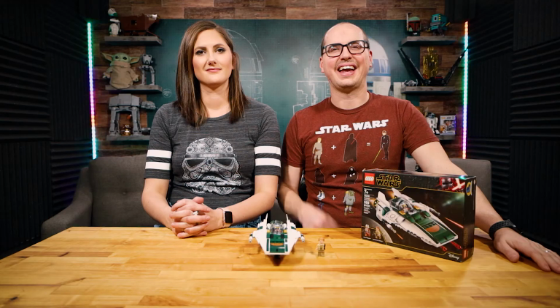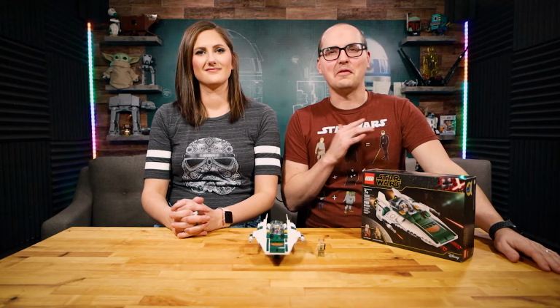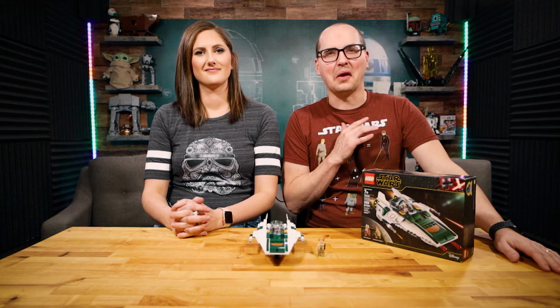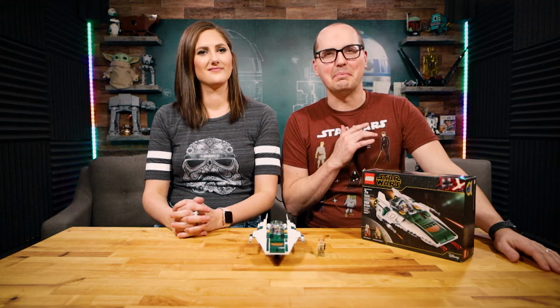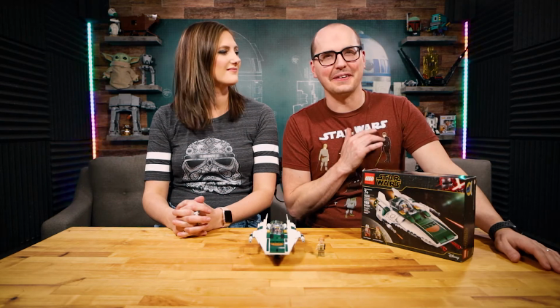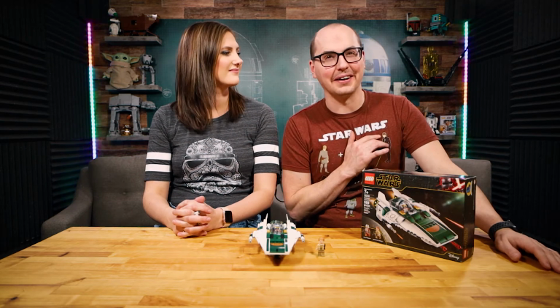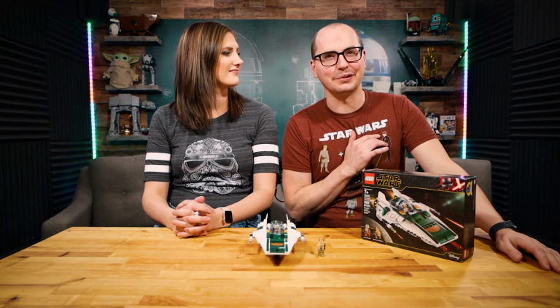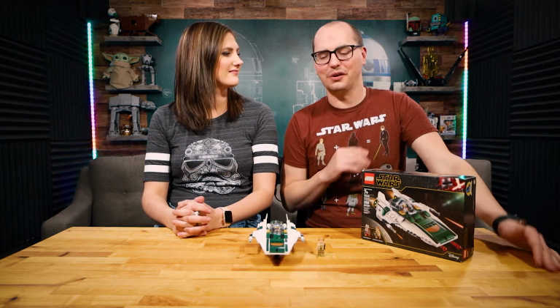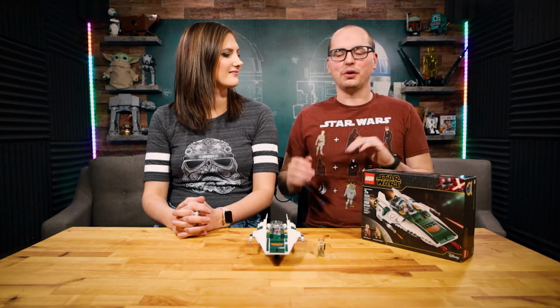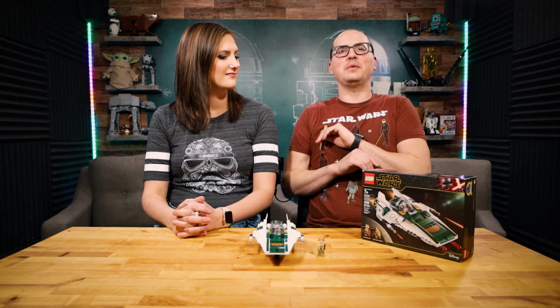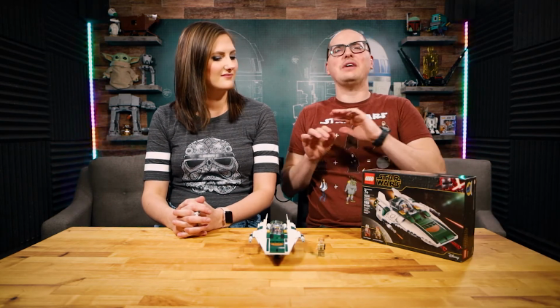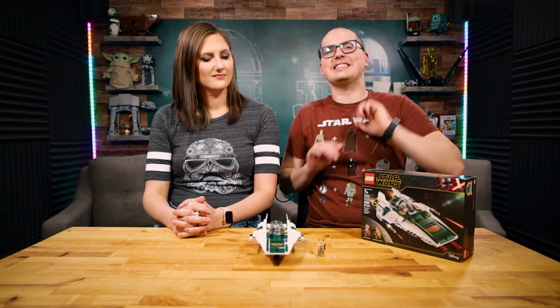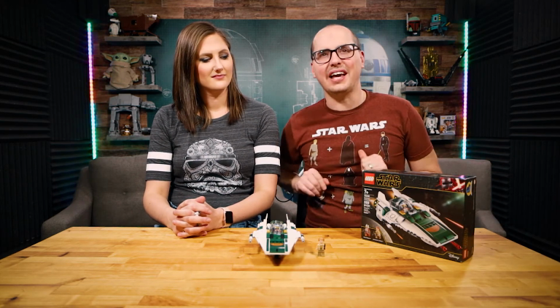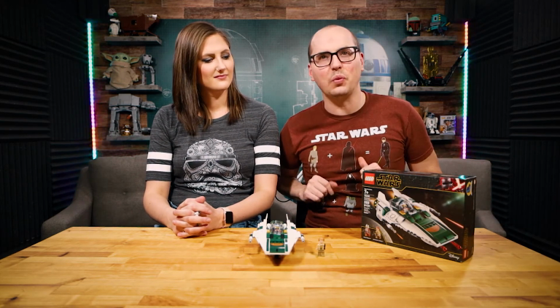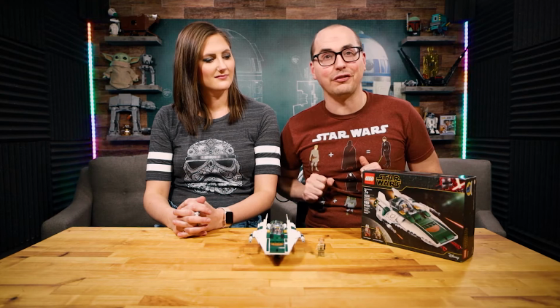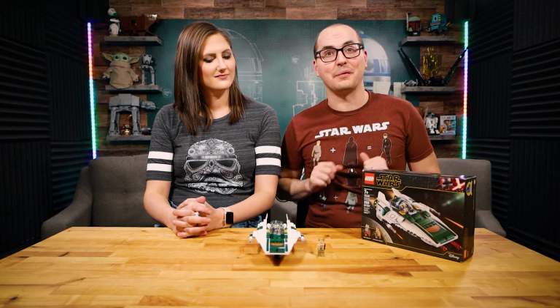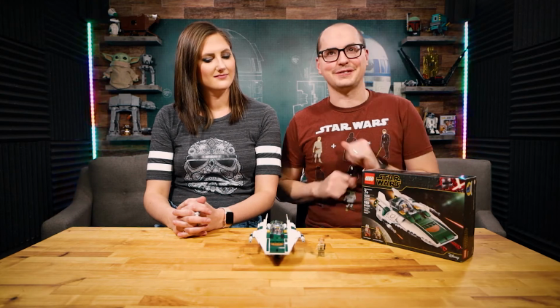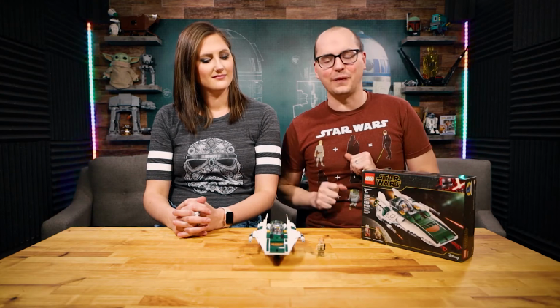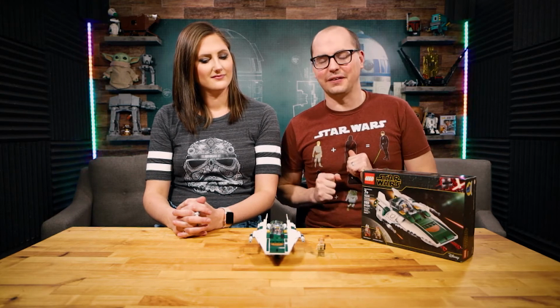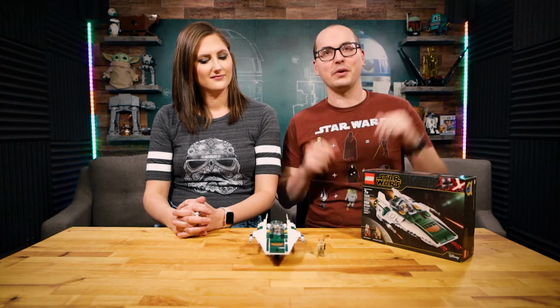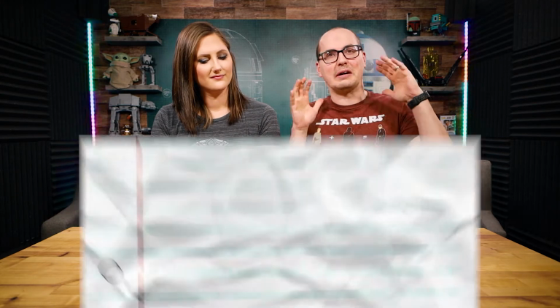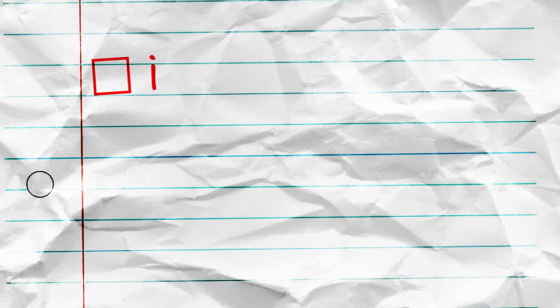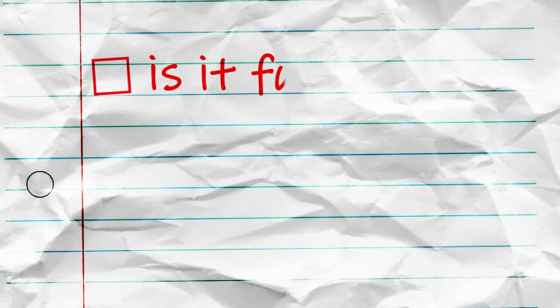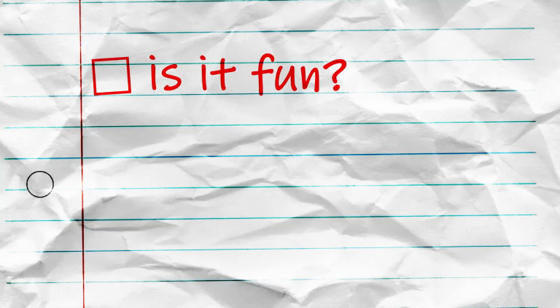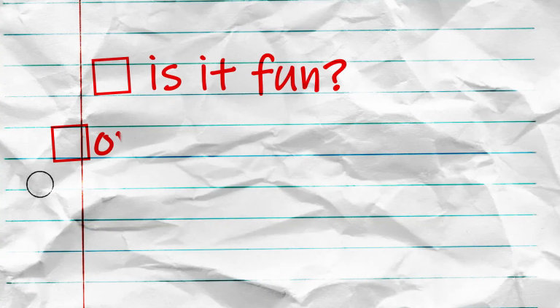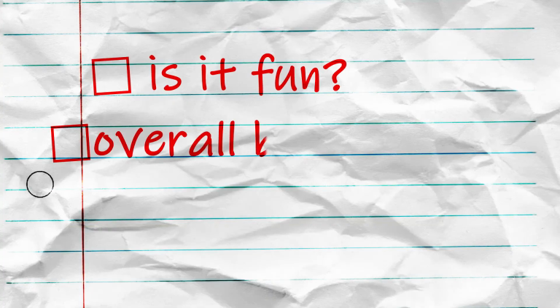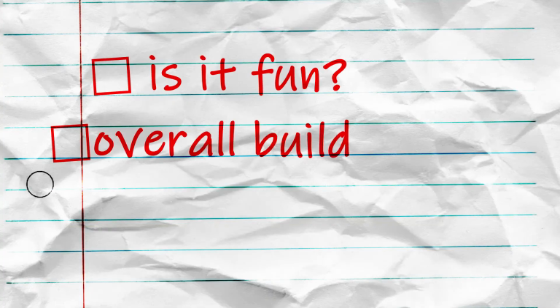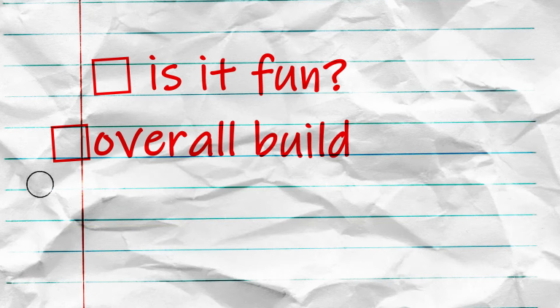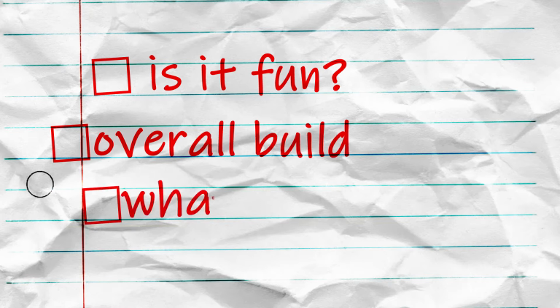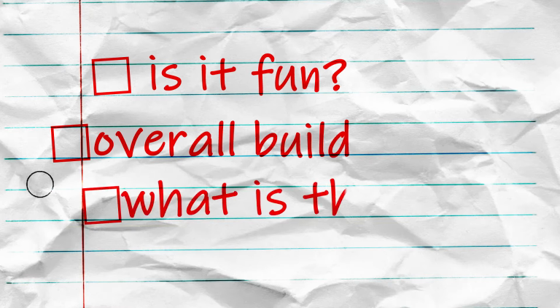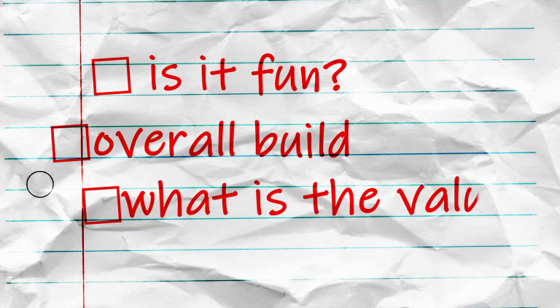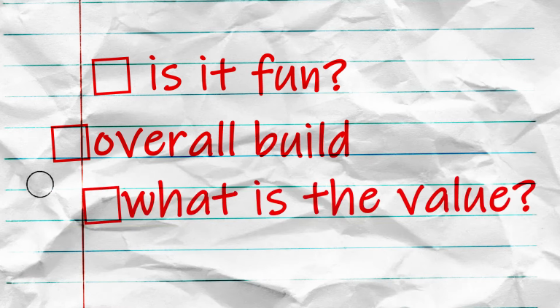Hello everybody and welcome back to another Honest LEGO Review. We're reviewing the Resistance A-Wing from The Rise of Skywalker. We're going to talk about how fun this thing was to build, the overall build quality, and the value you get for this set.